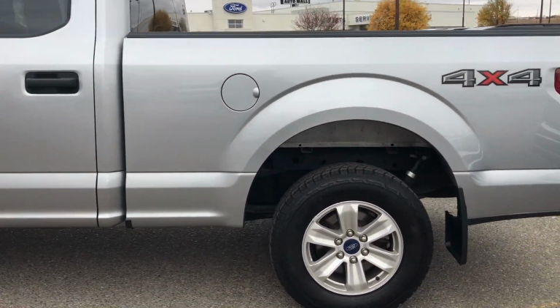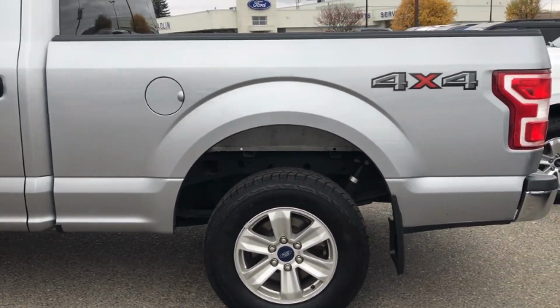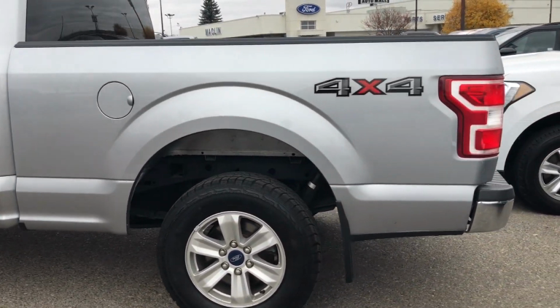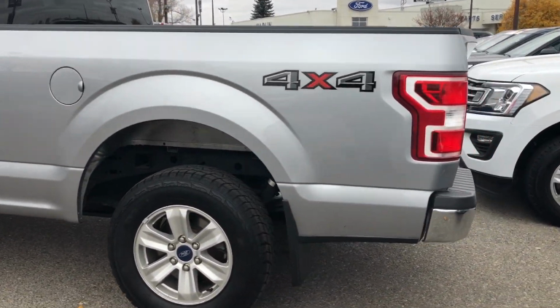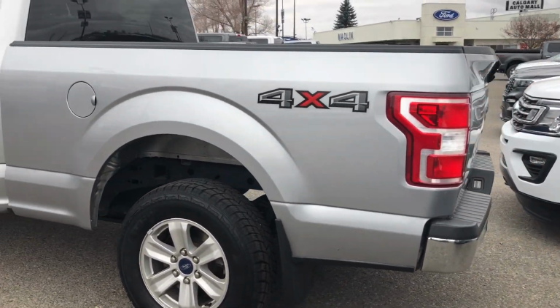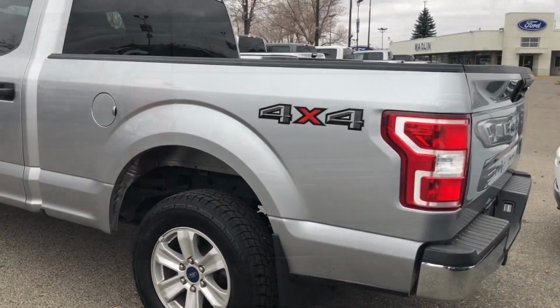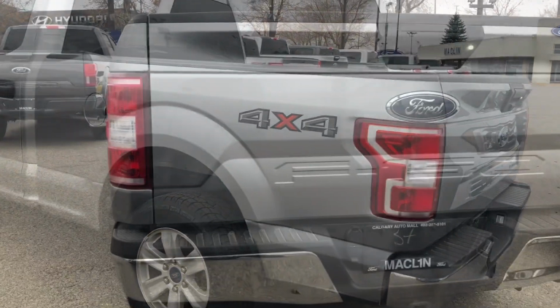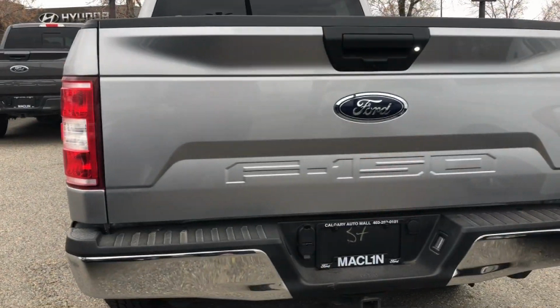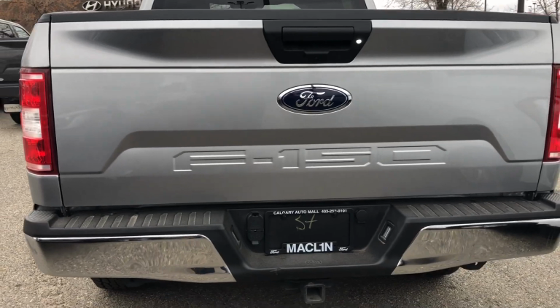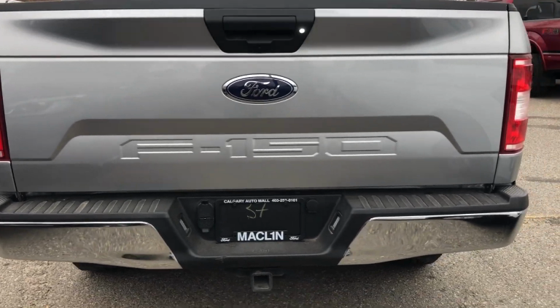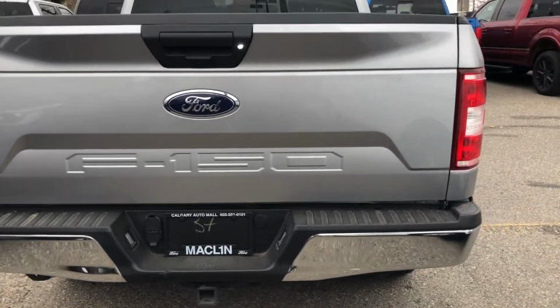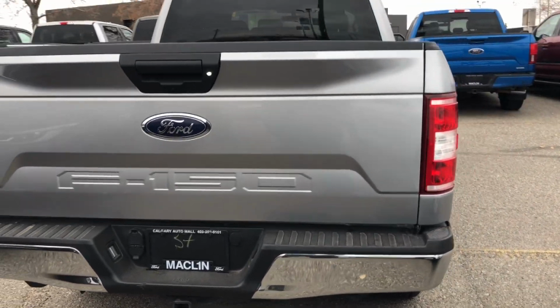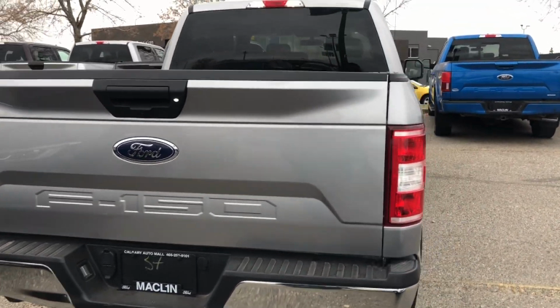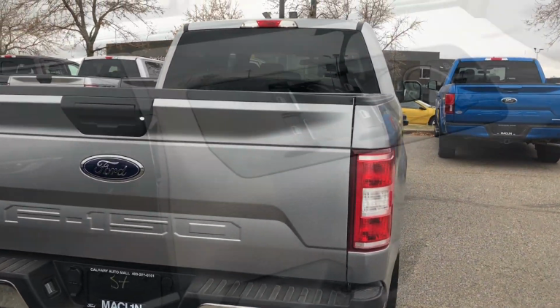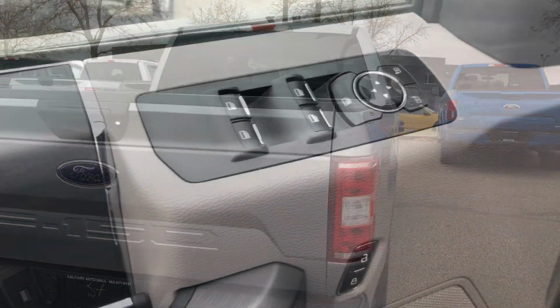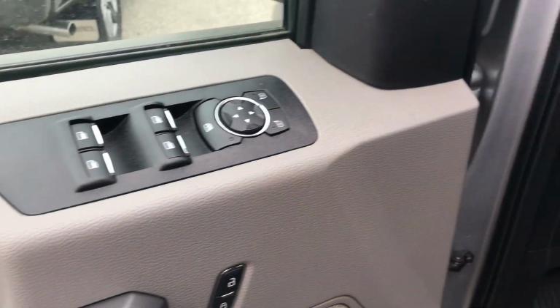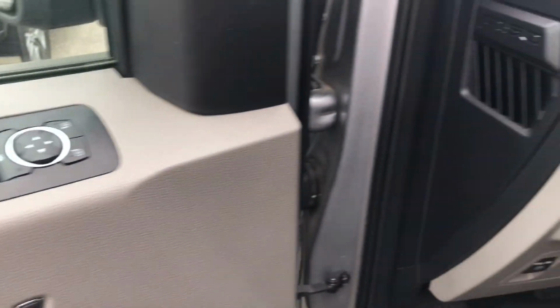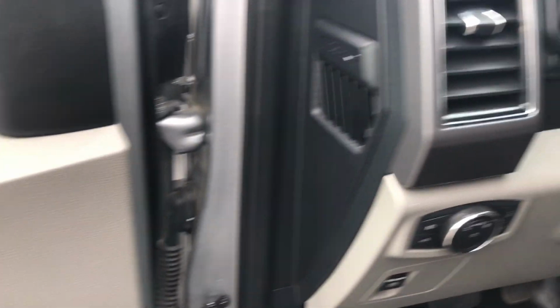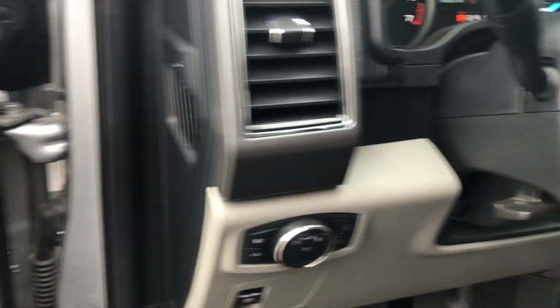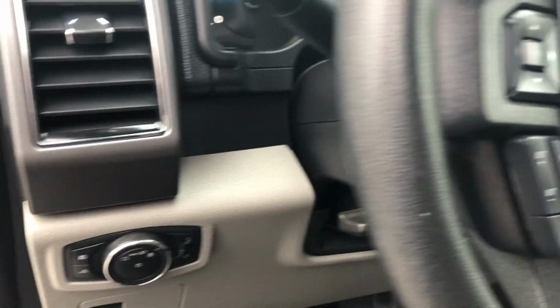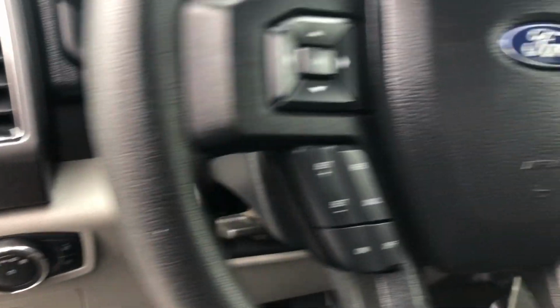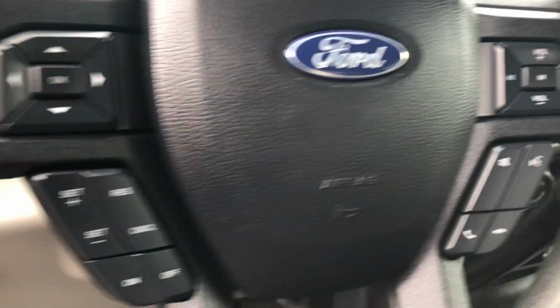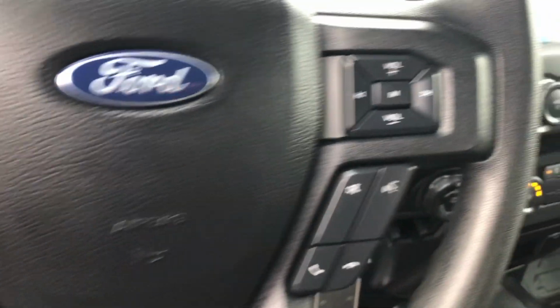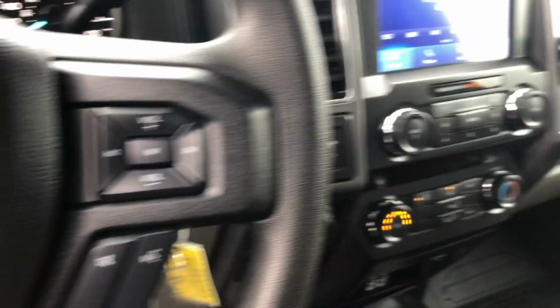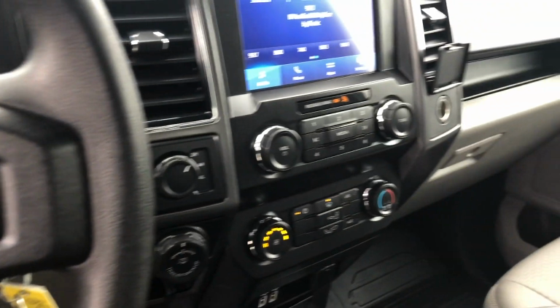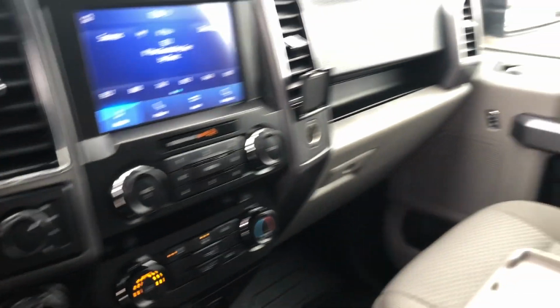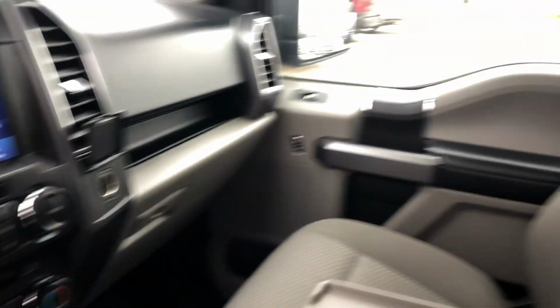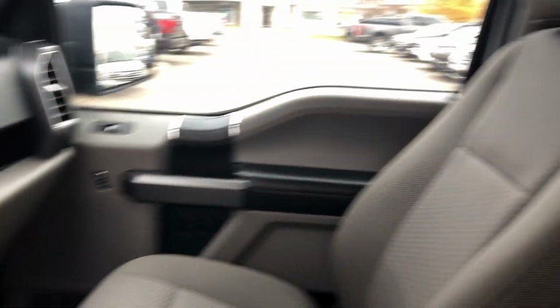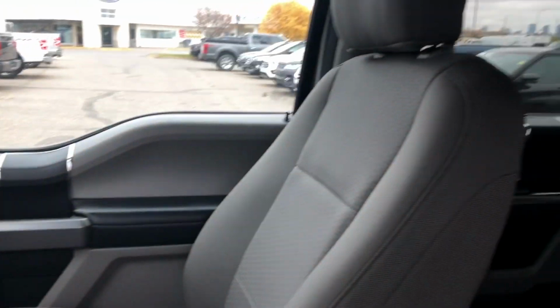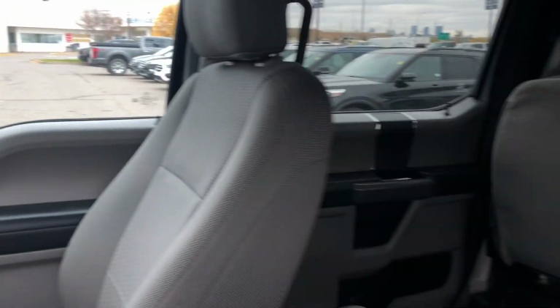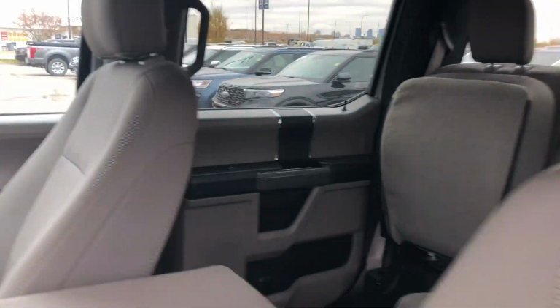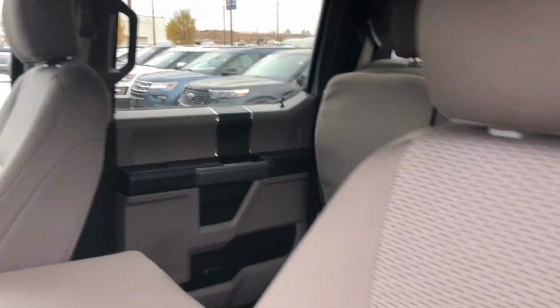In the XLT trim, this F-150 comes packed with a 300A equipment group, a trailer tow package with the pro trailer backup assist and integrated trailer brake controls, as well as a 5.0 litre V8 engine.